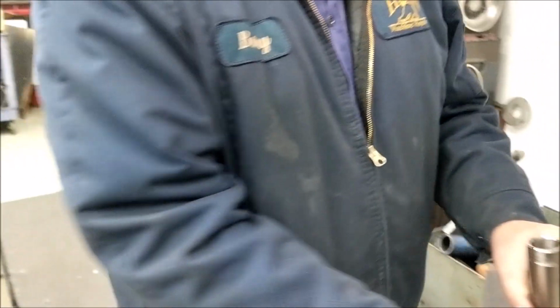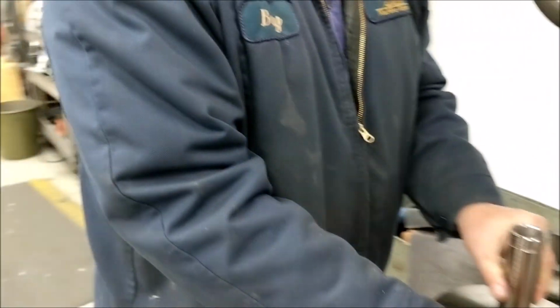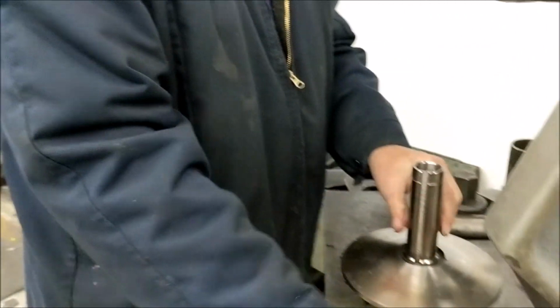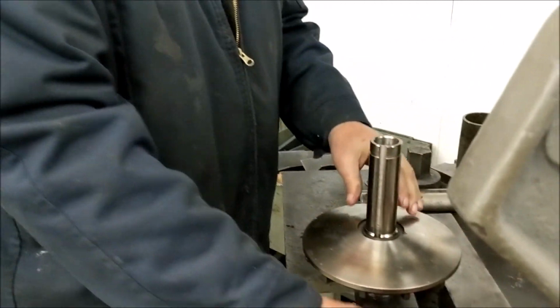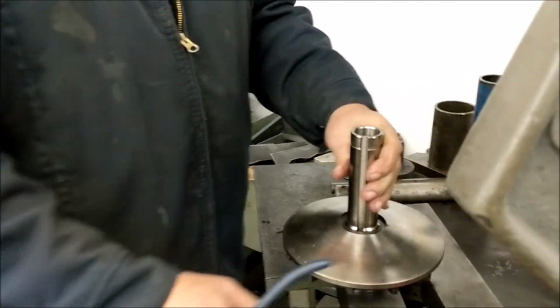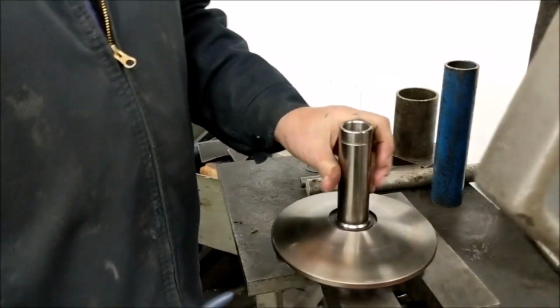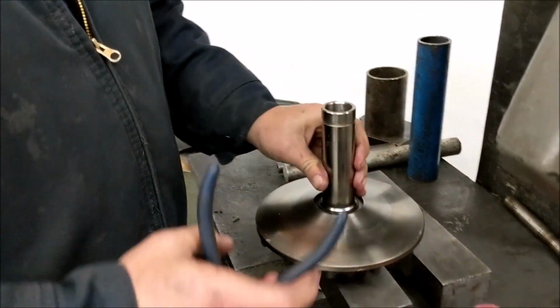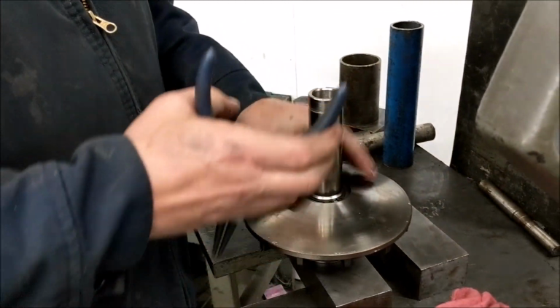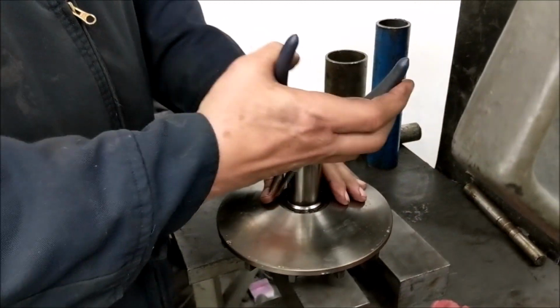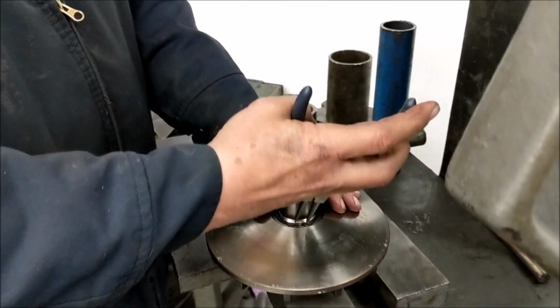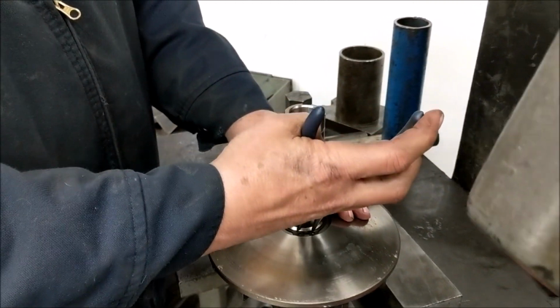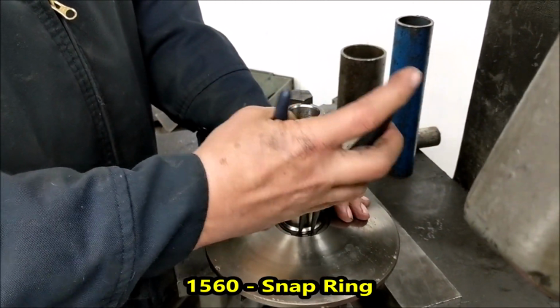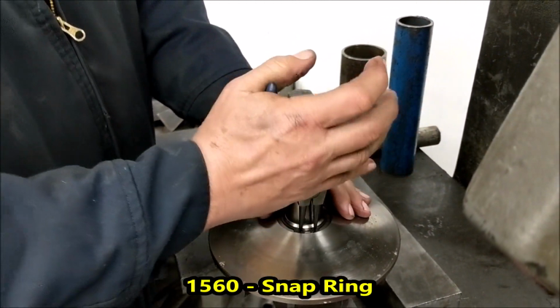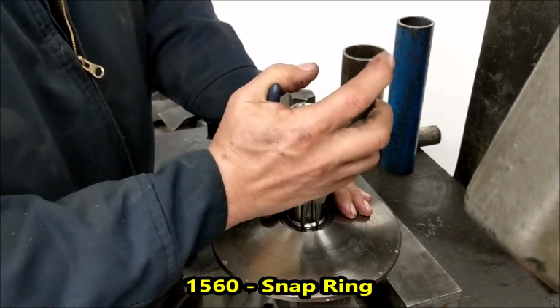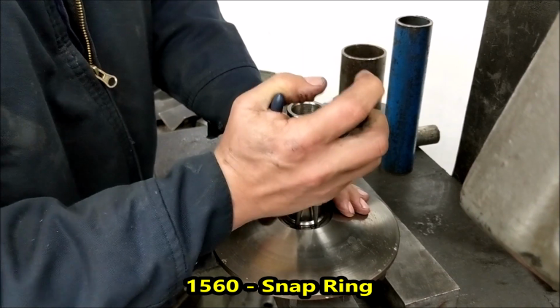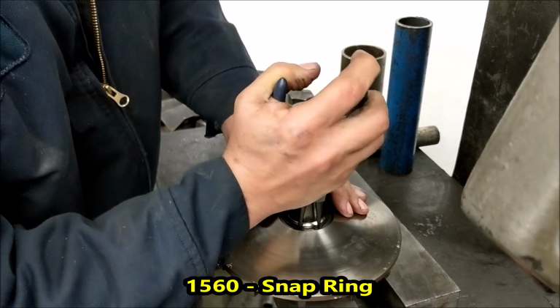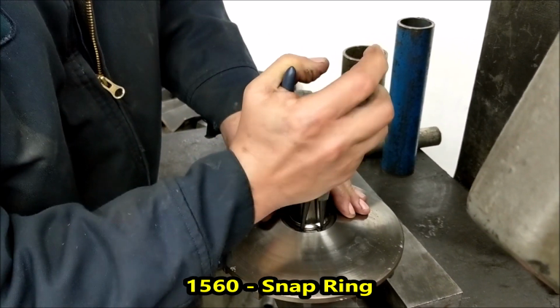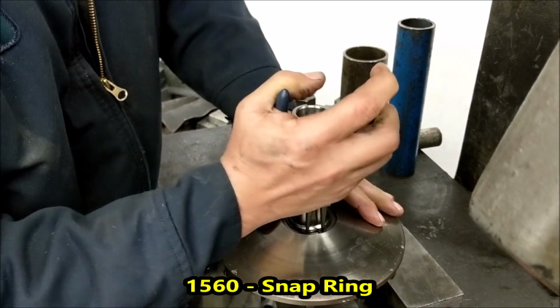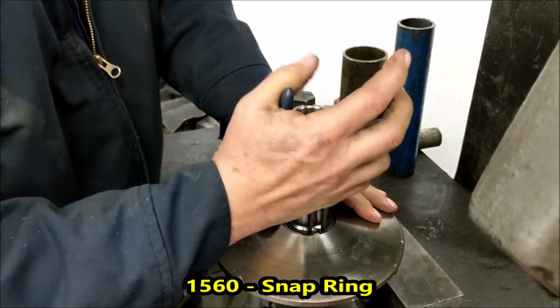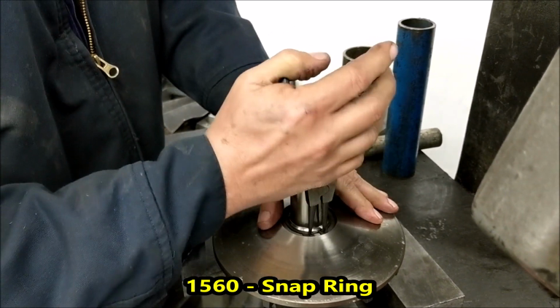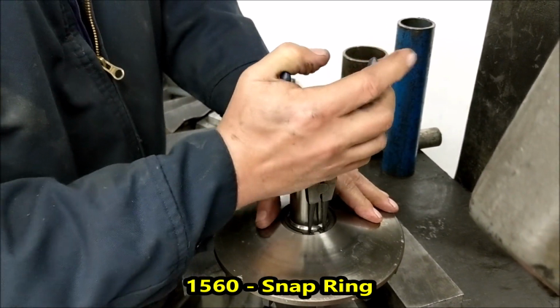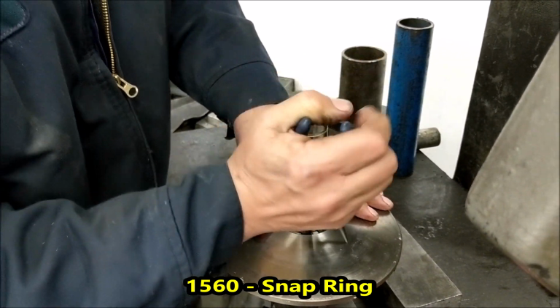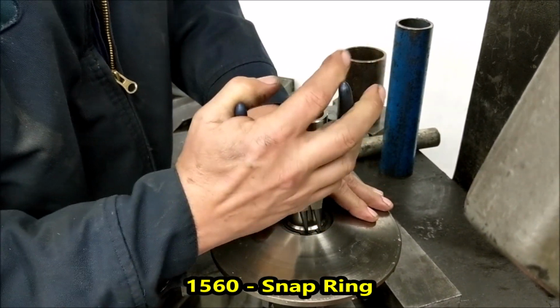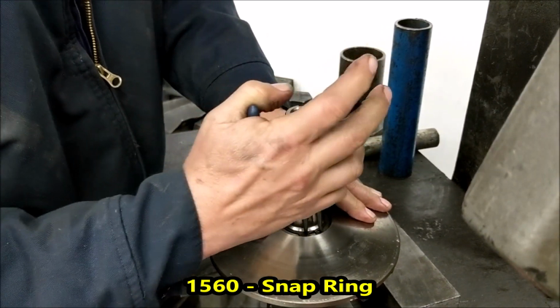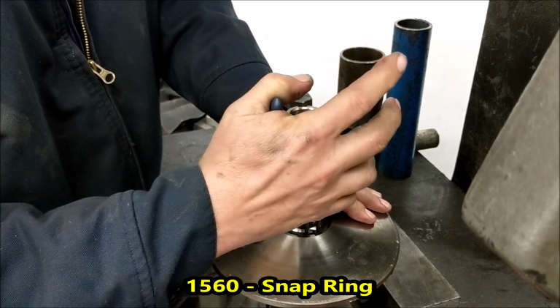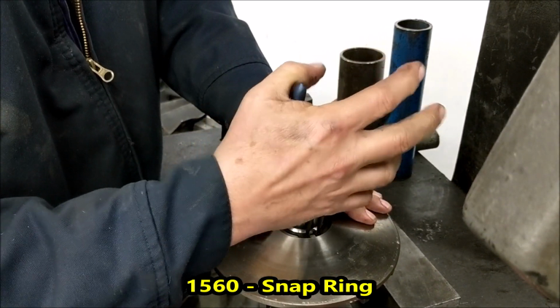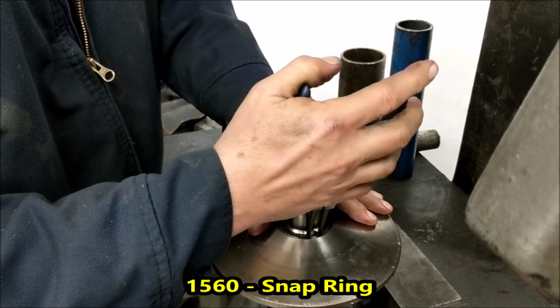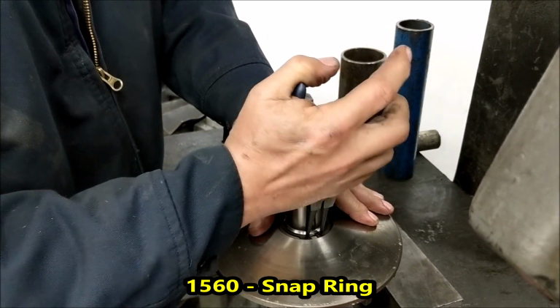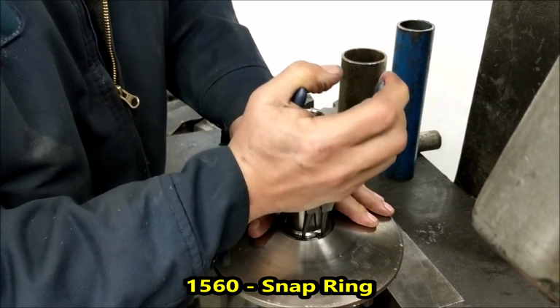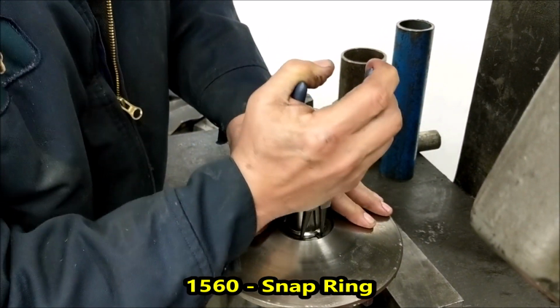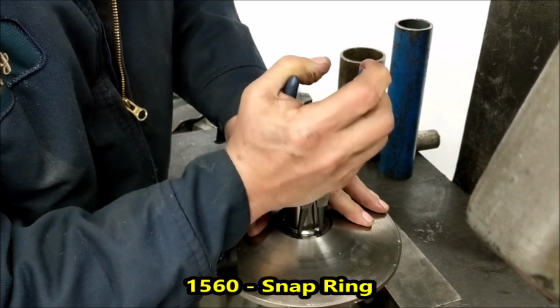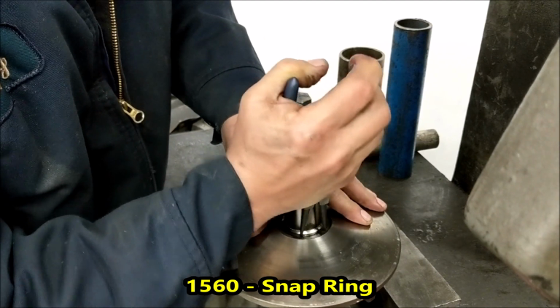The first step is removing the snap ring. This one is a little sticky, which means they jammed it on — we're going to correct that when we go back together again.